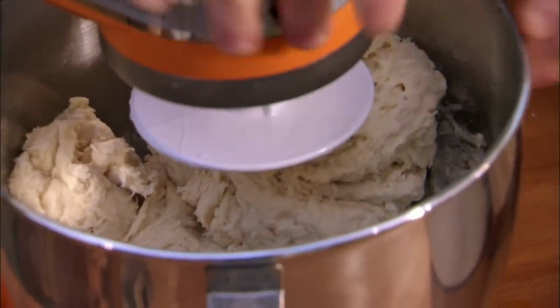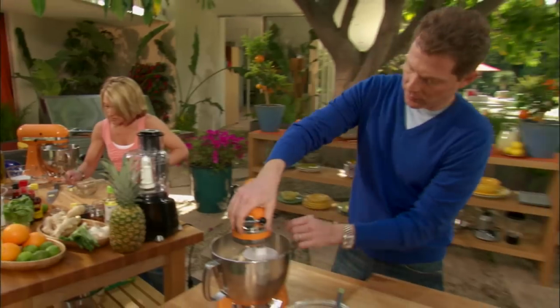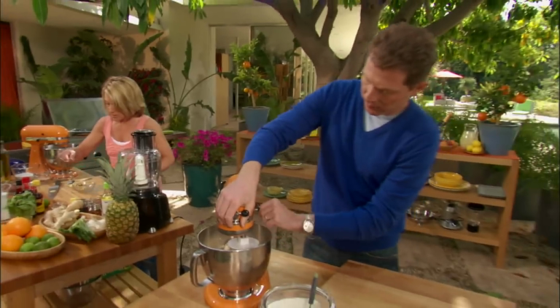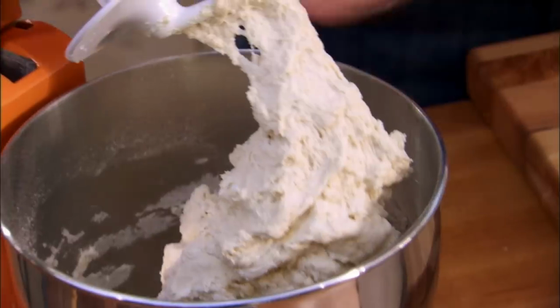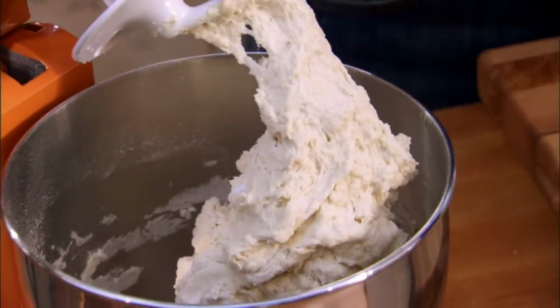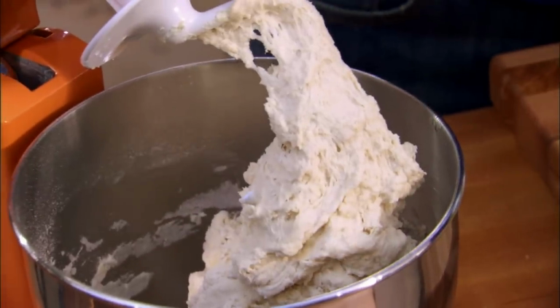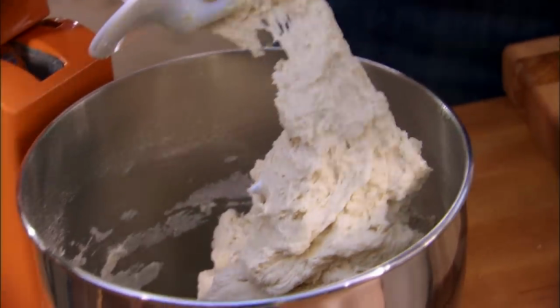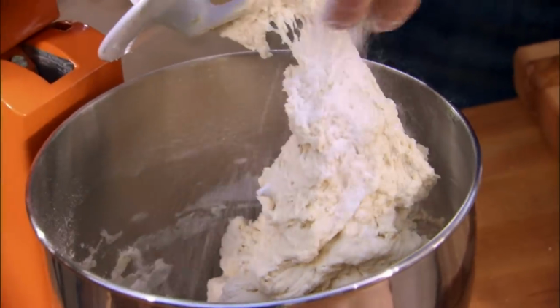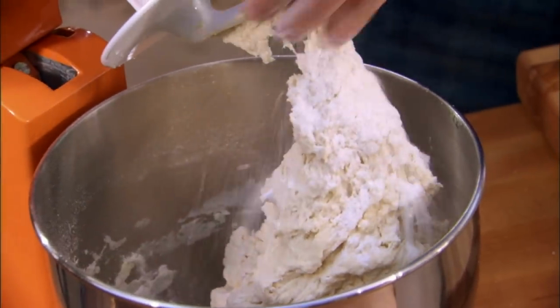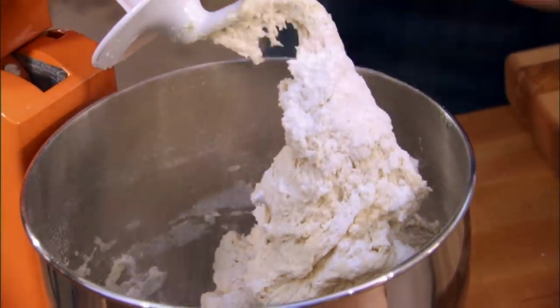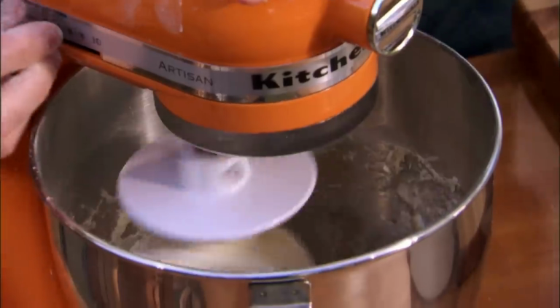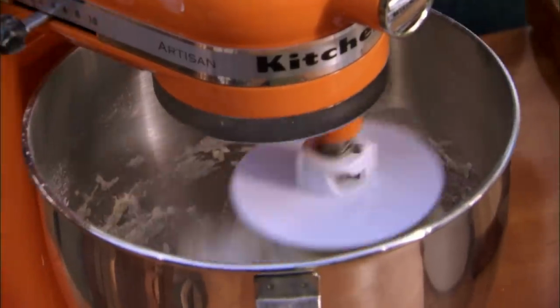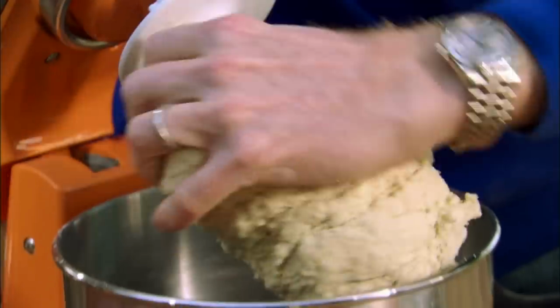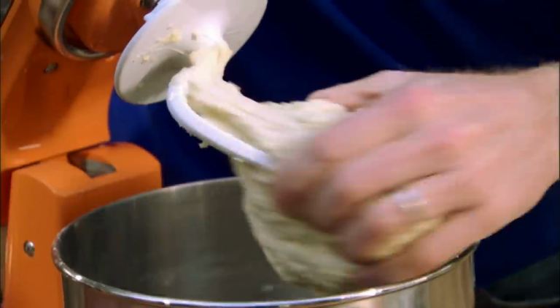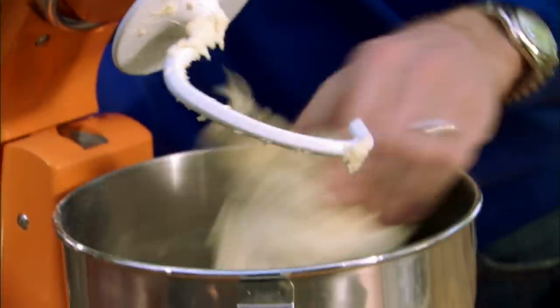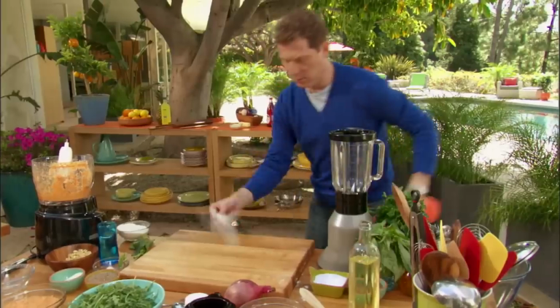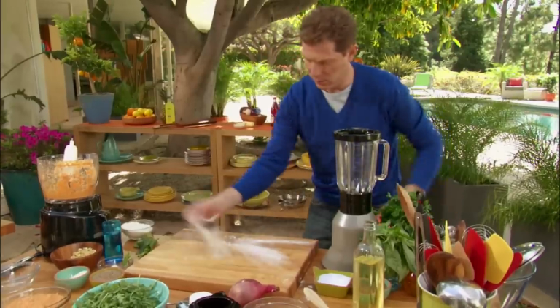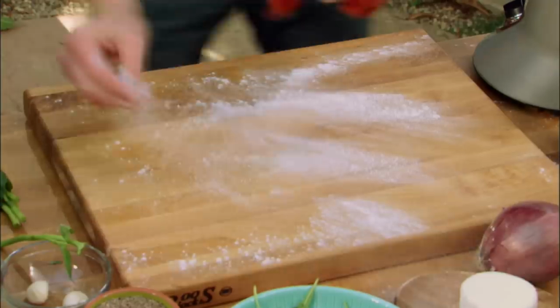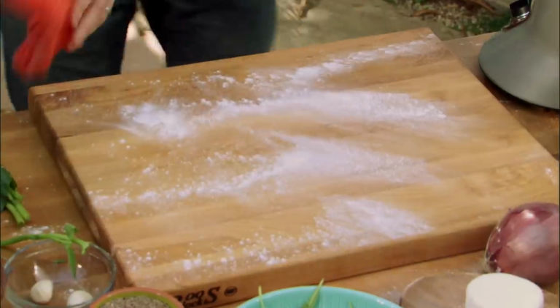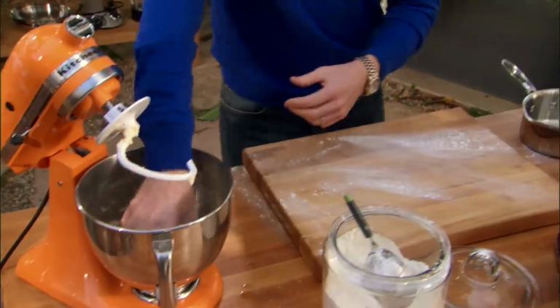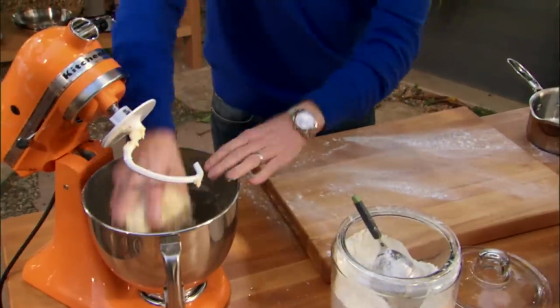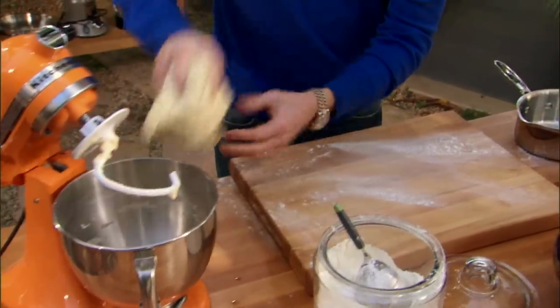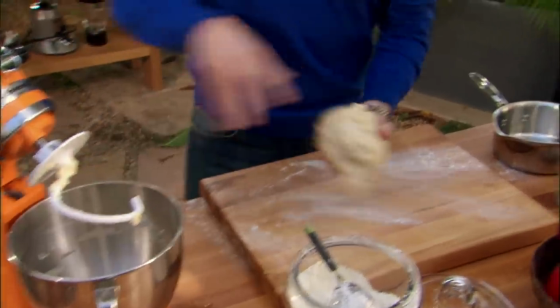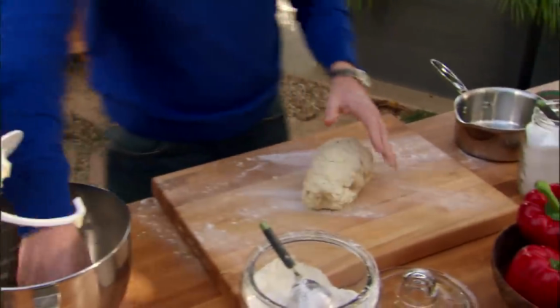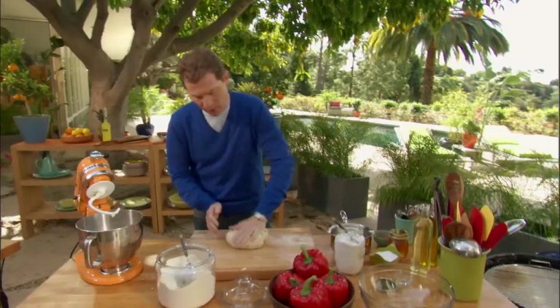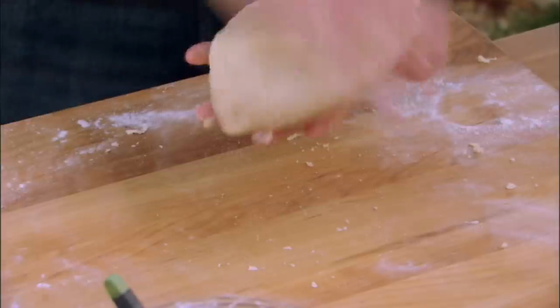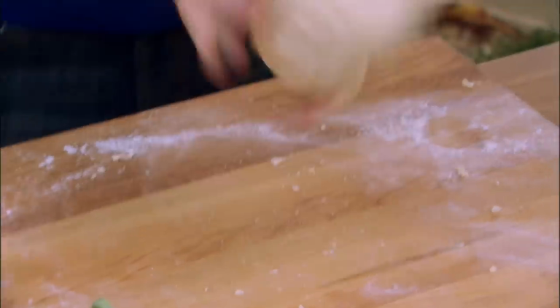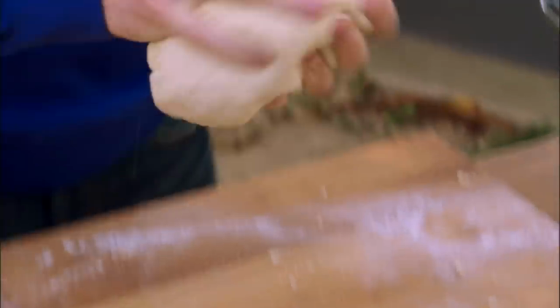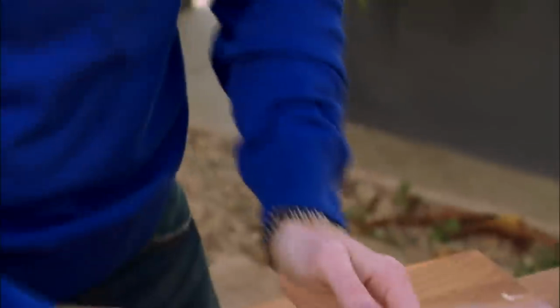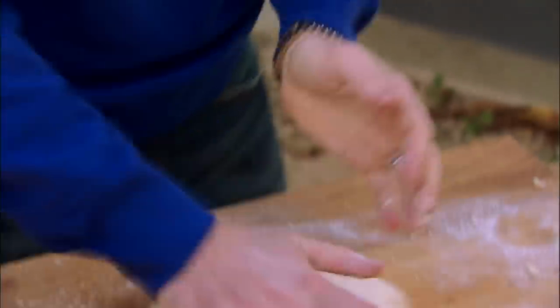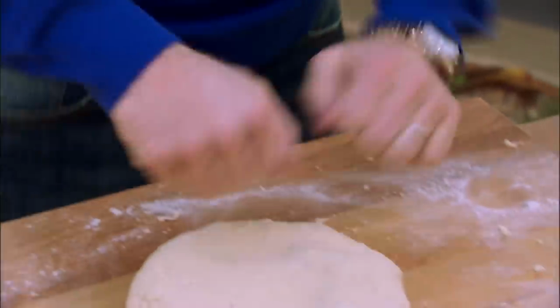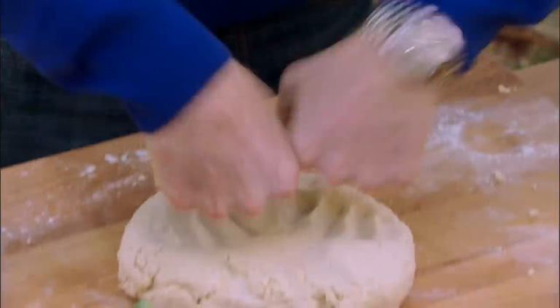Let's see what this looks like. Maybe a touch more flour. Okay, so we have our dough here, and this is sort of the texture that you want. You just want to knead it a little bit.